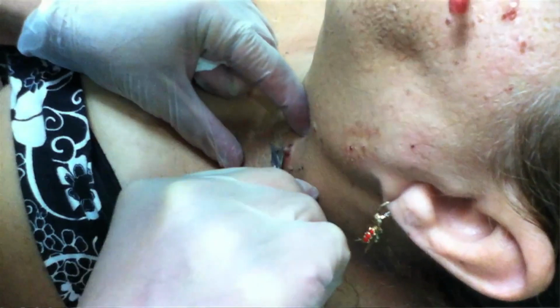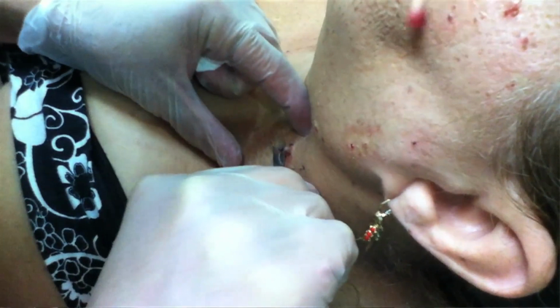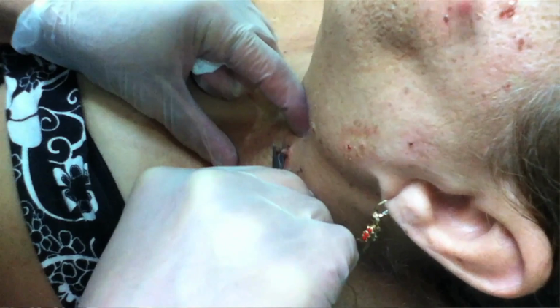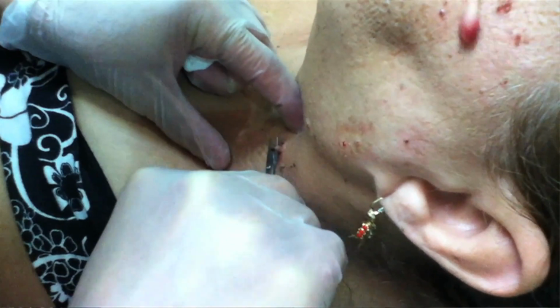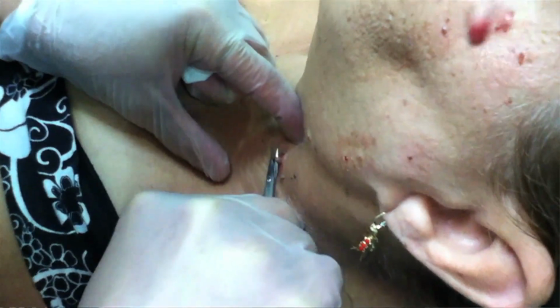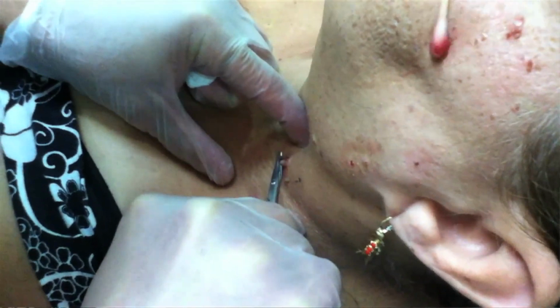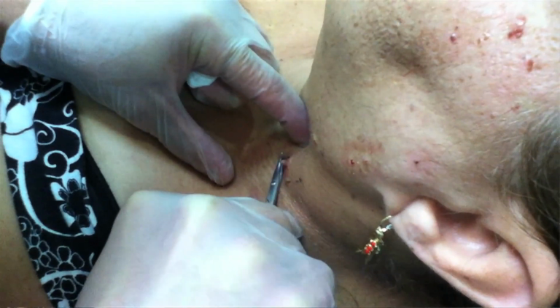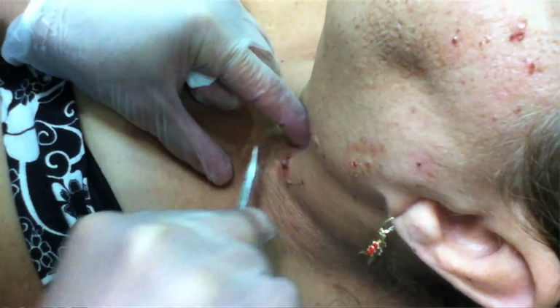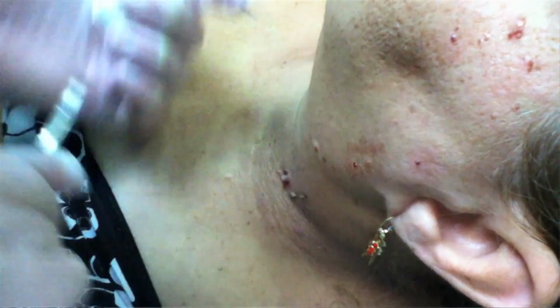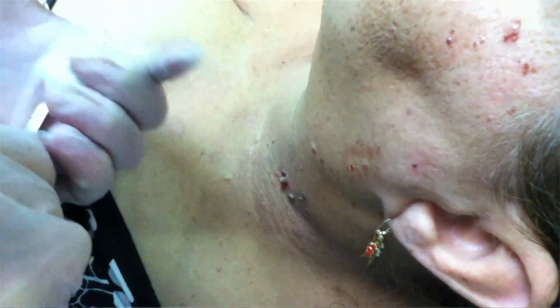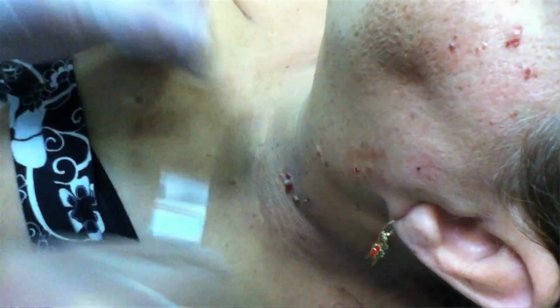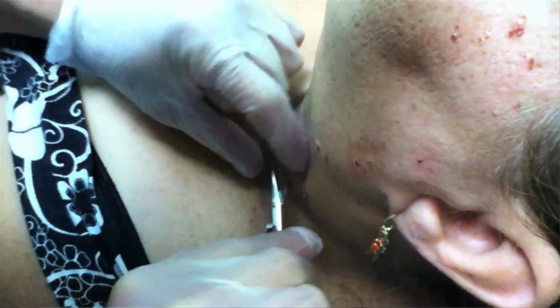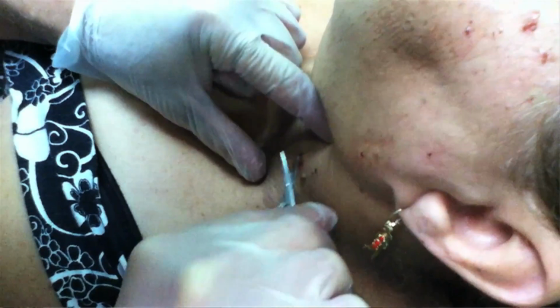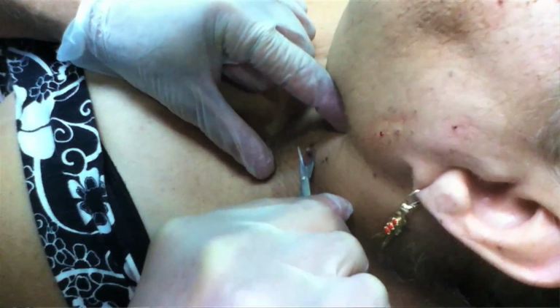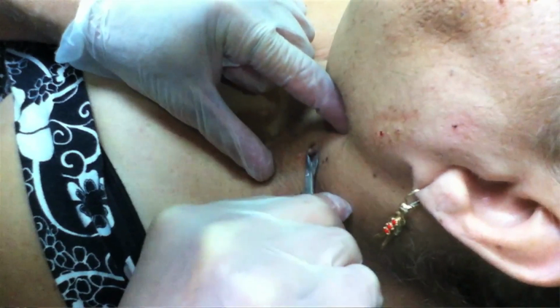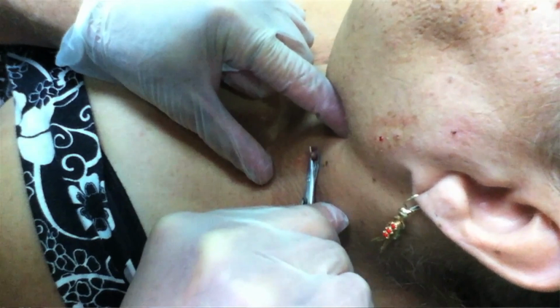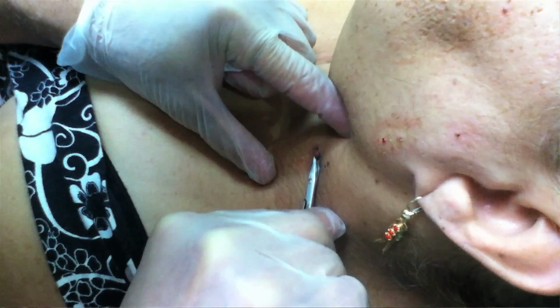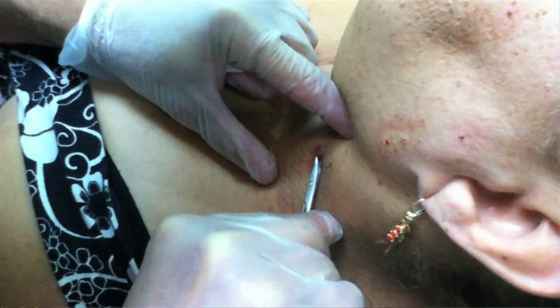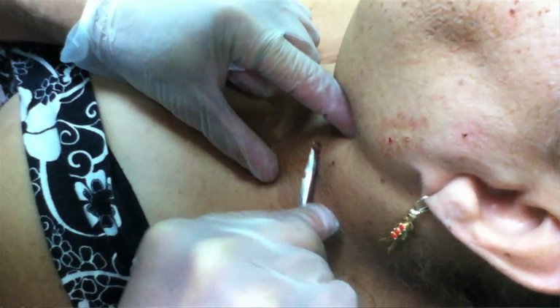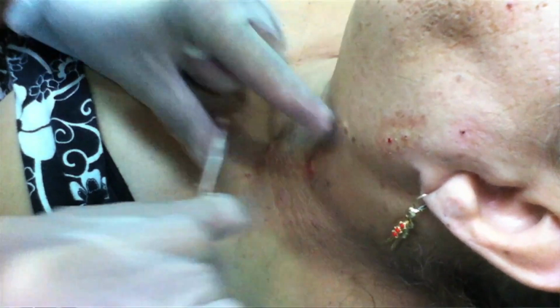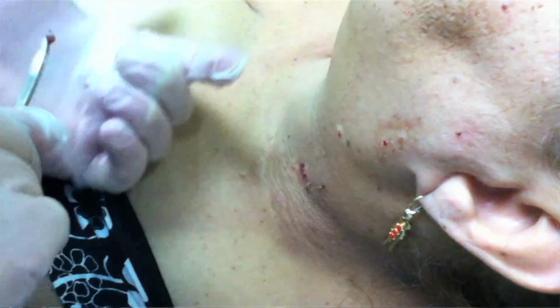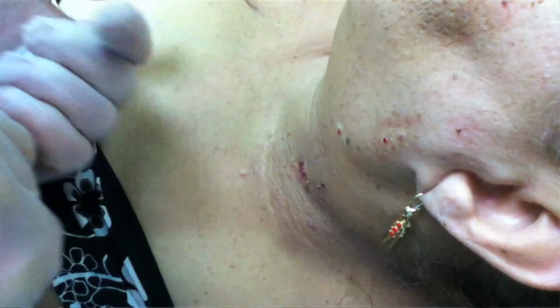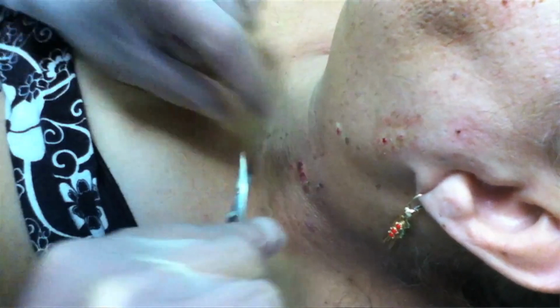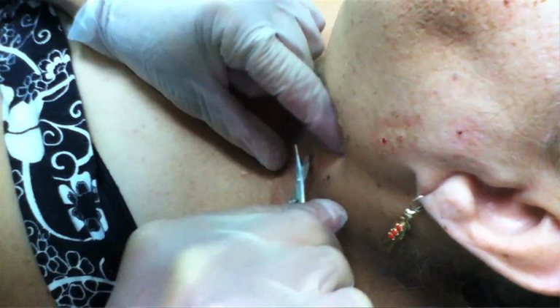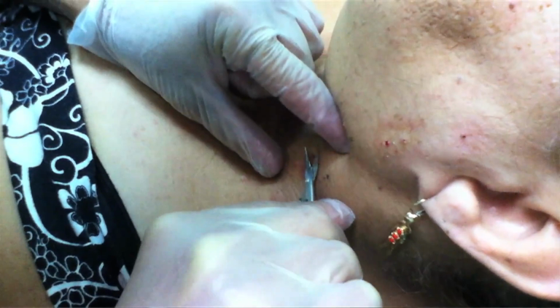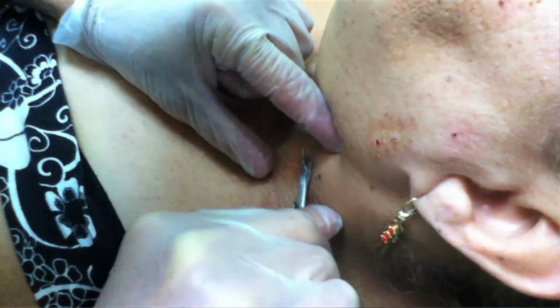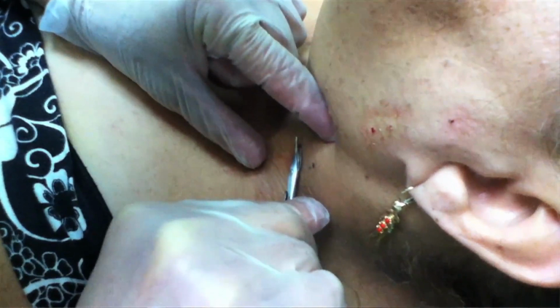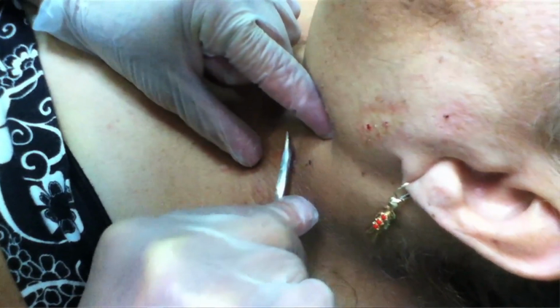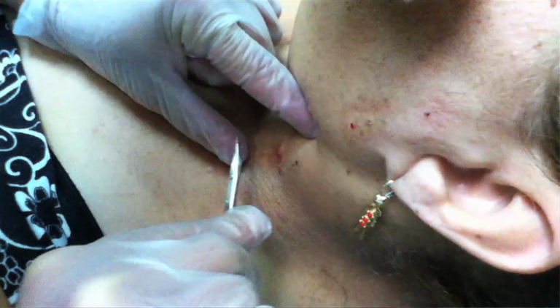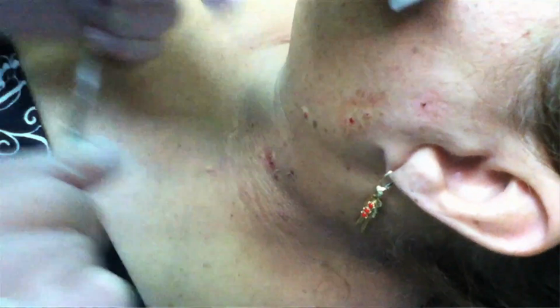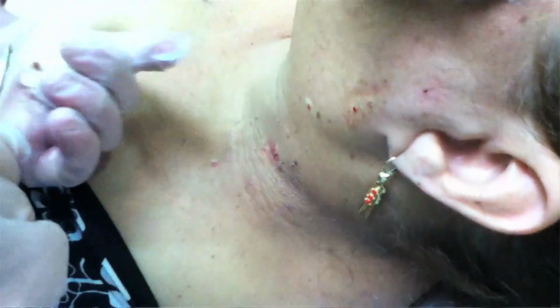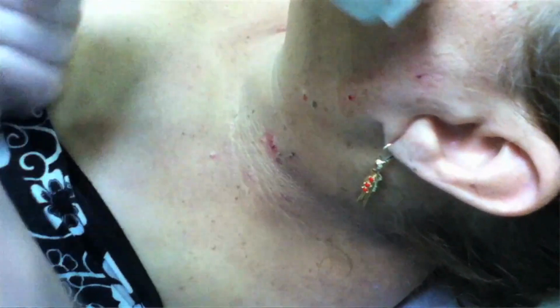But you can see that they bleed quite a bit. This is why we don't recommend that you take them off yourself. Because when things bleed, you can get infected.